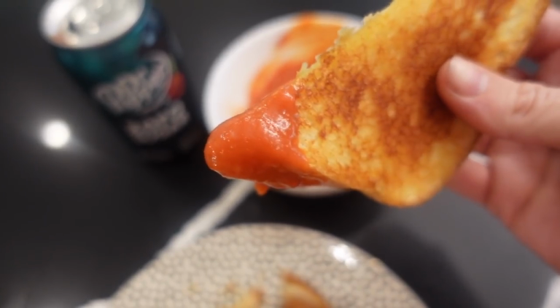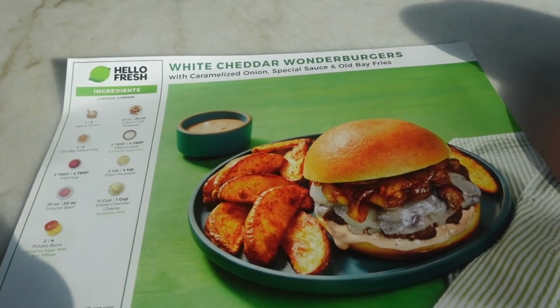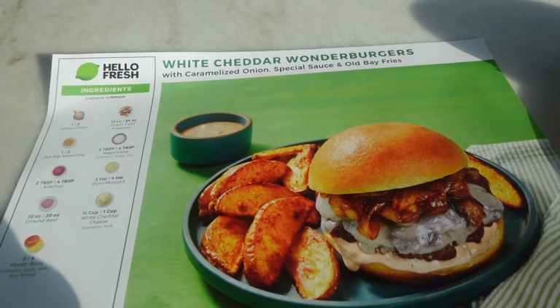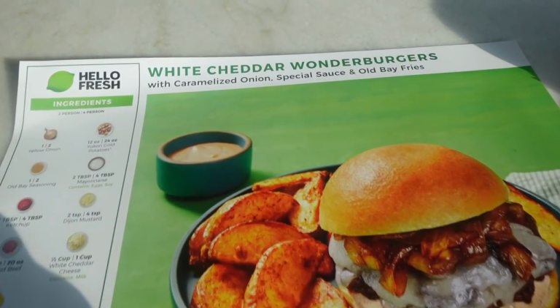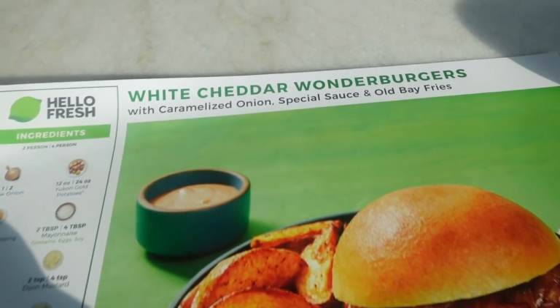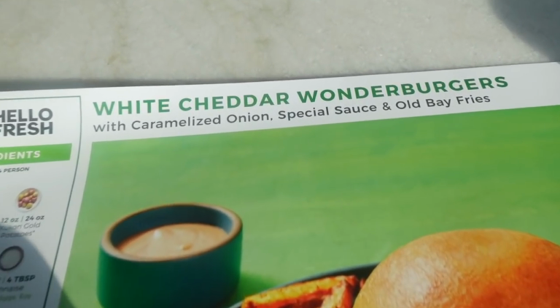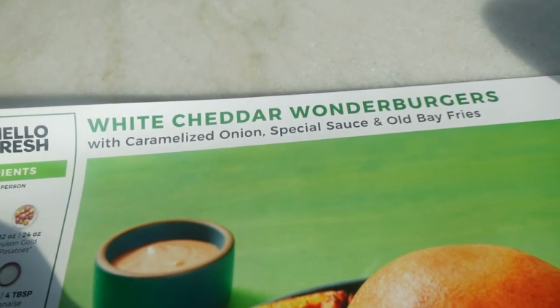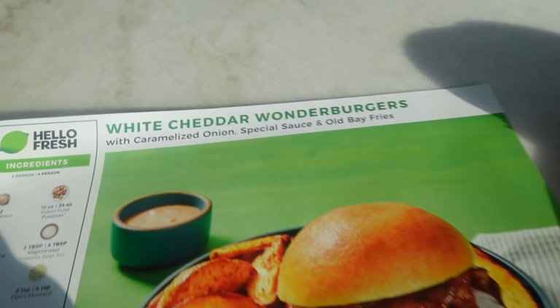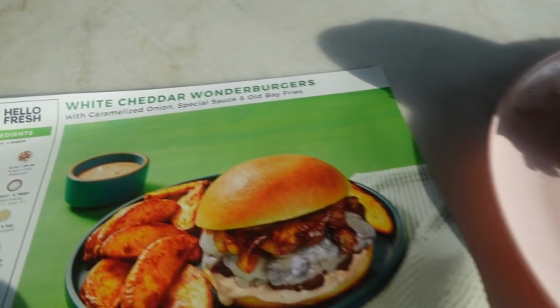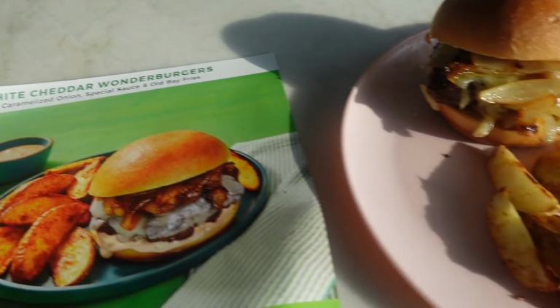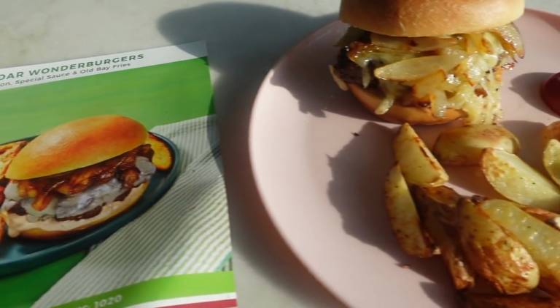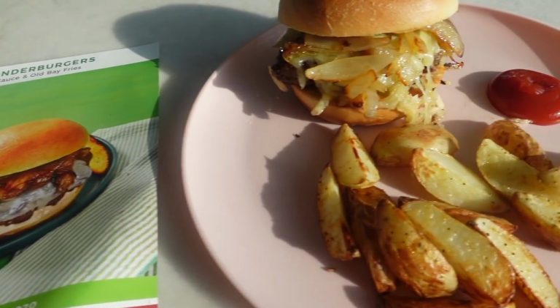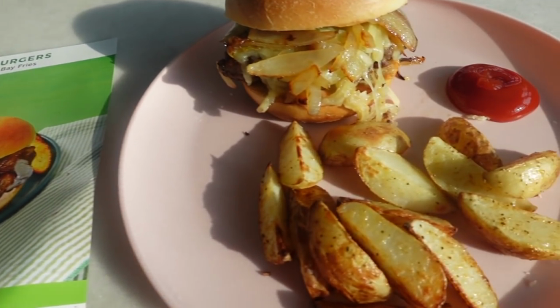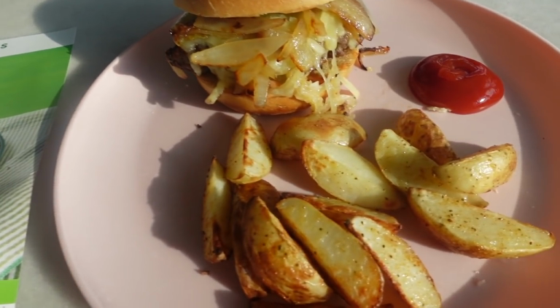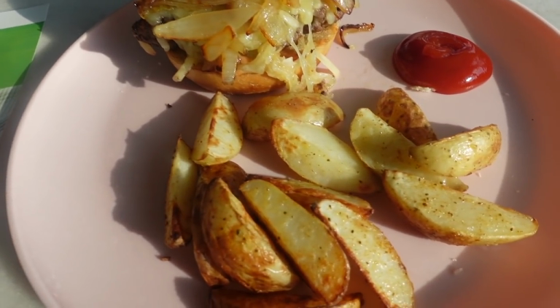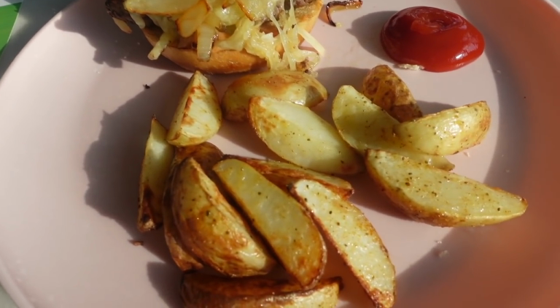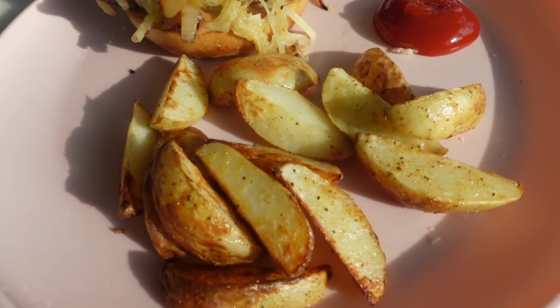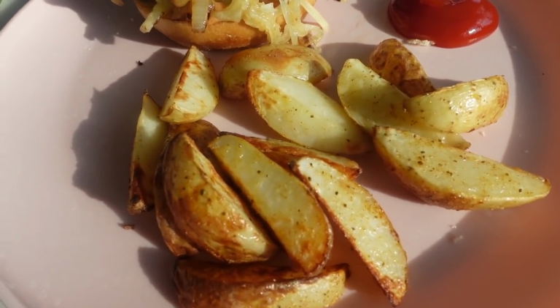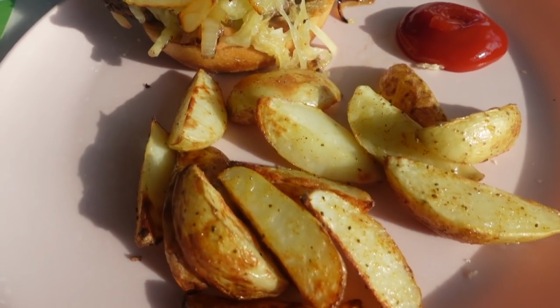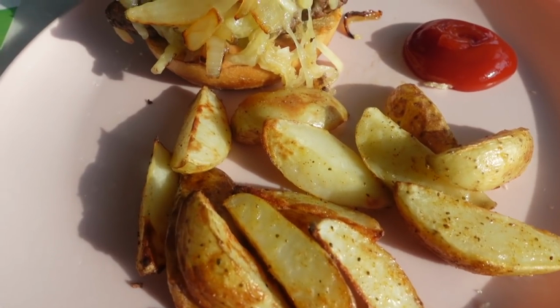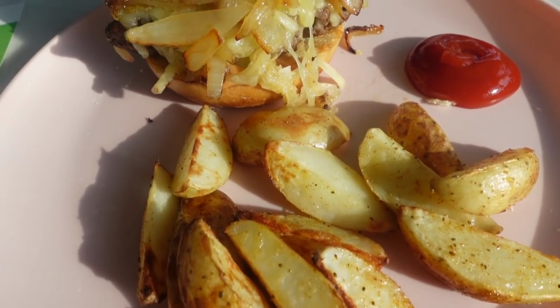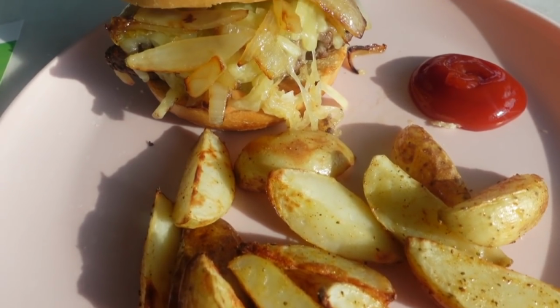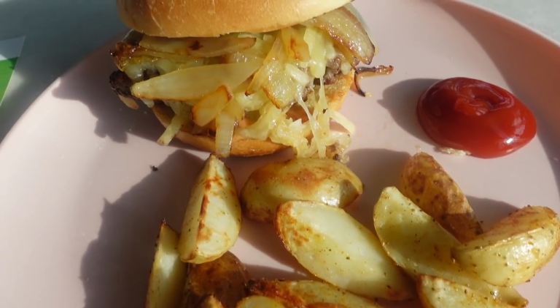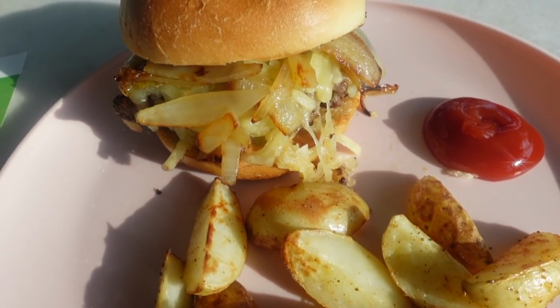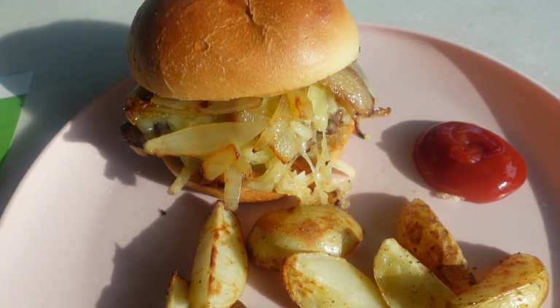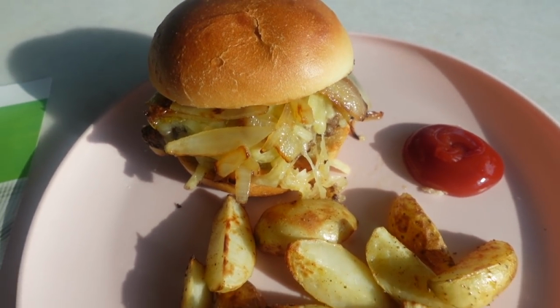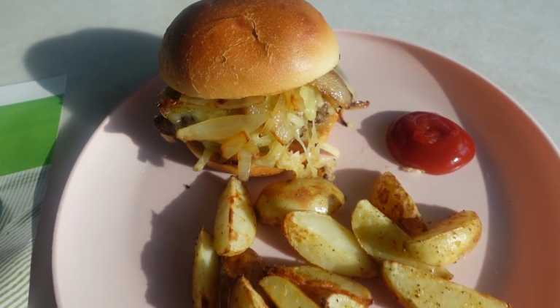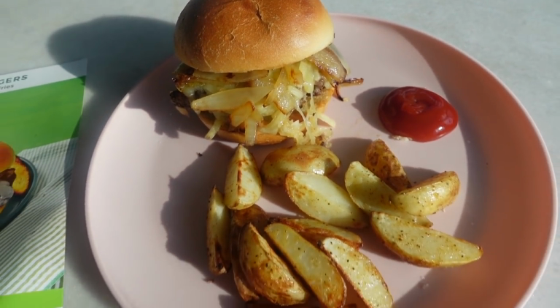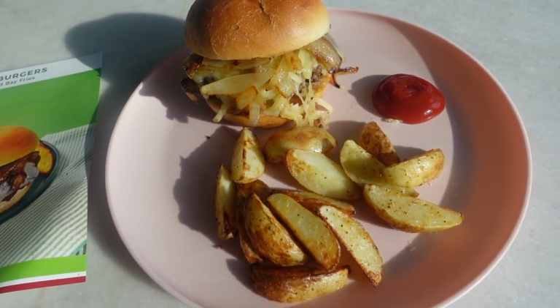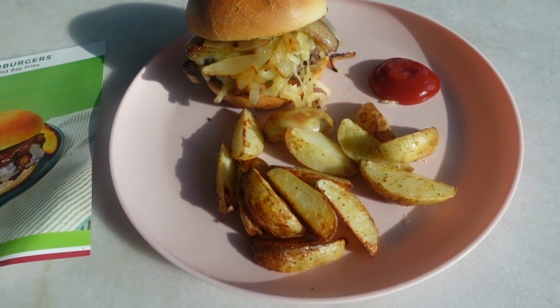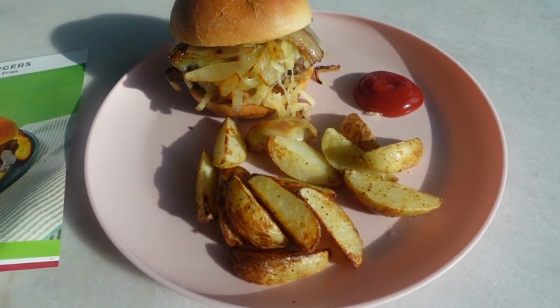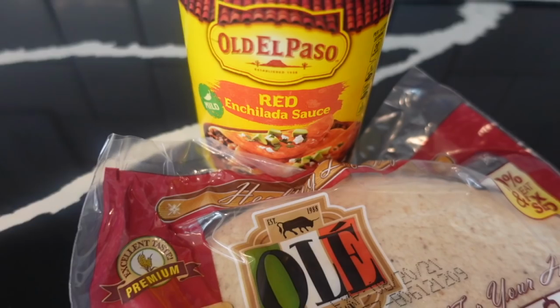This night we had some Hello Fresh. You guys know how much I love Hello Fresh — this video isn't sponsored but you know I am sponsored by them. This meal was amazing.